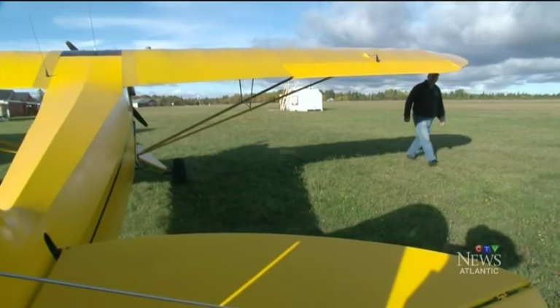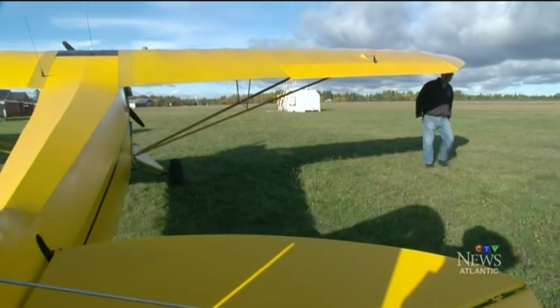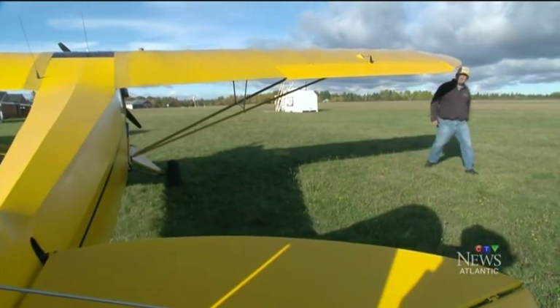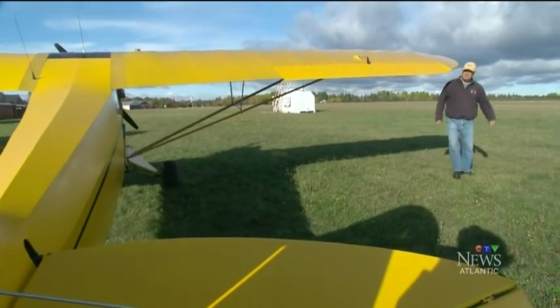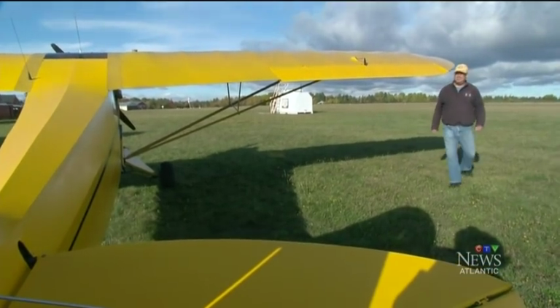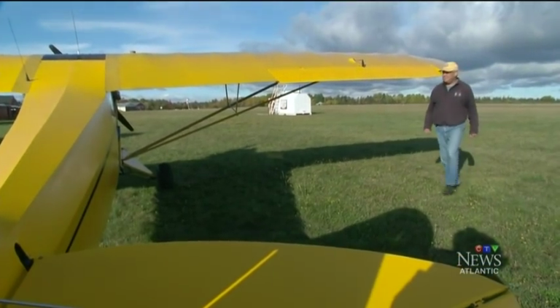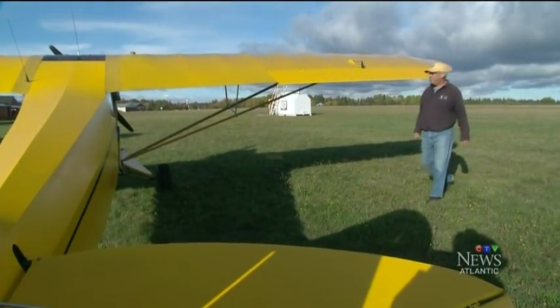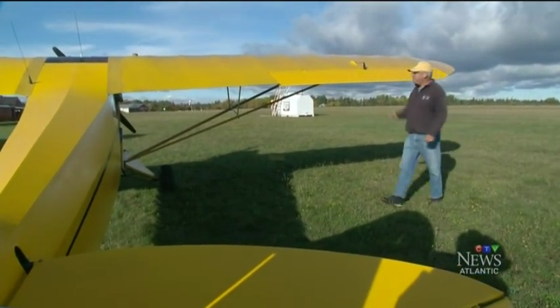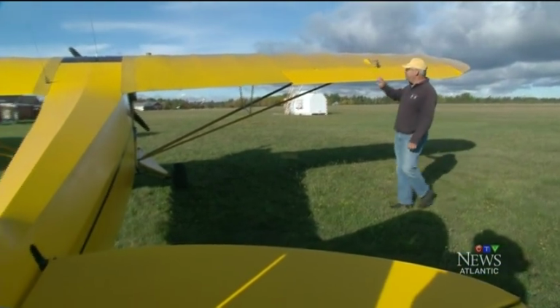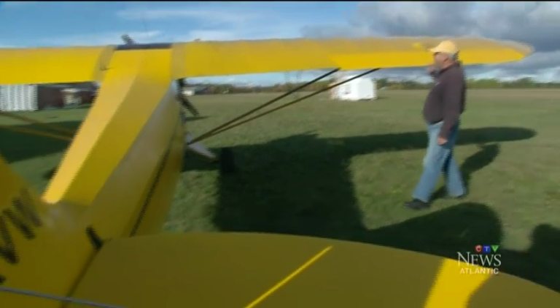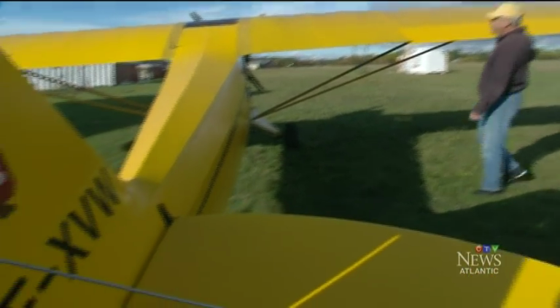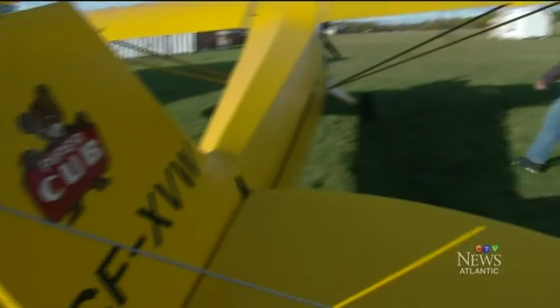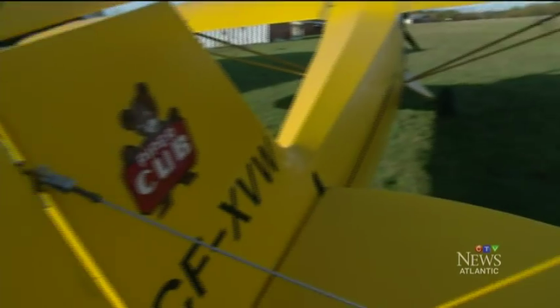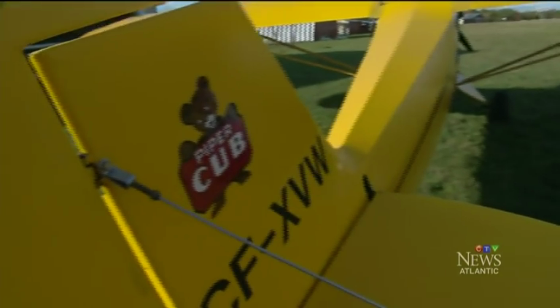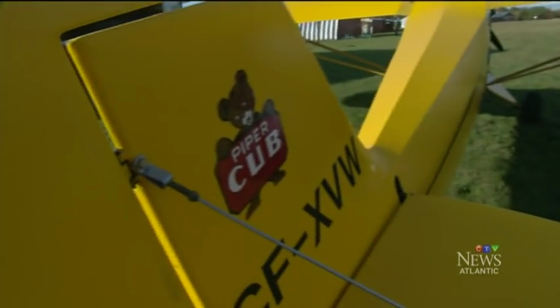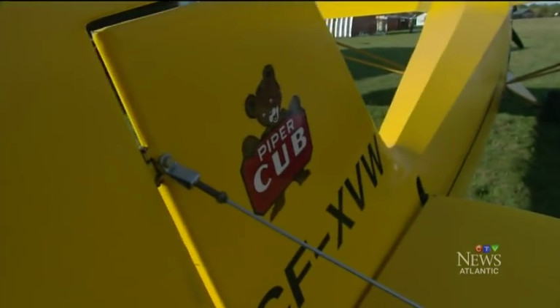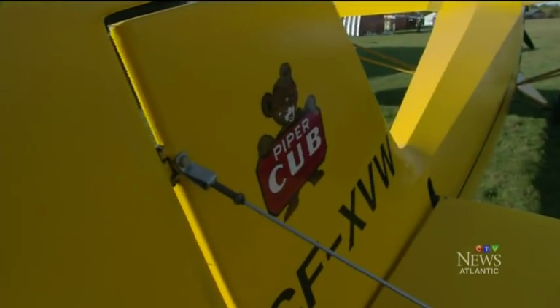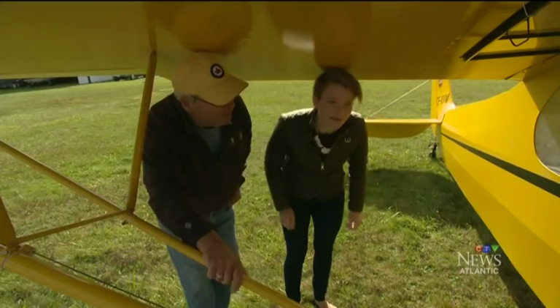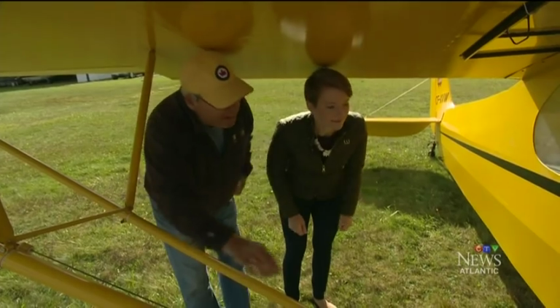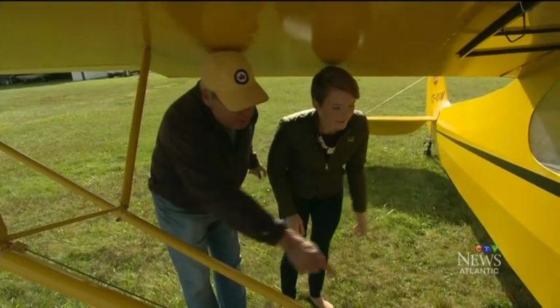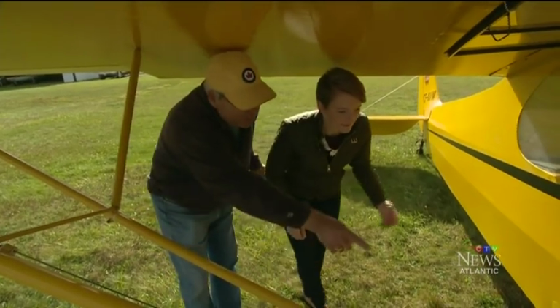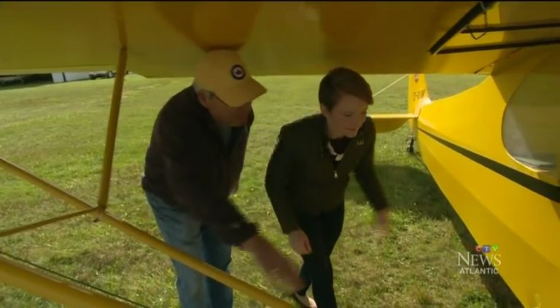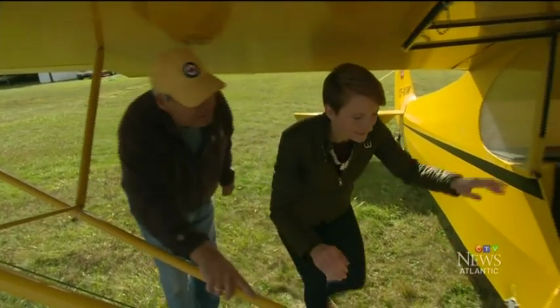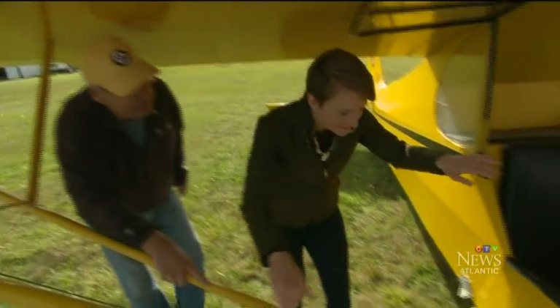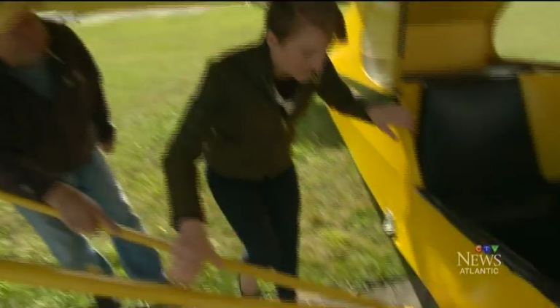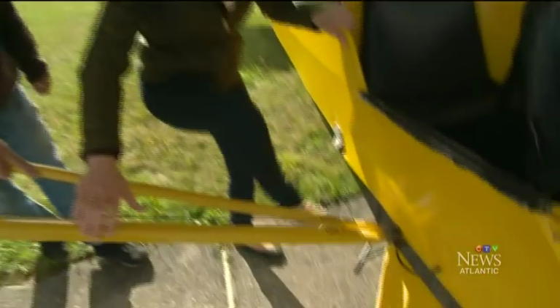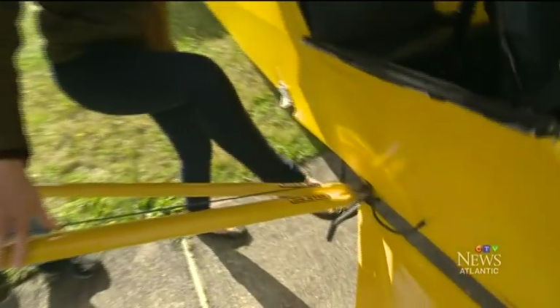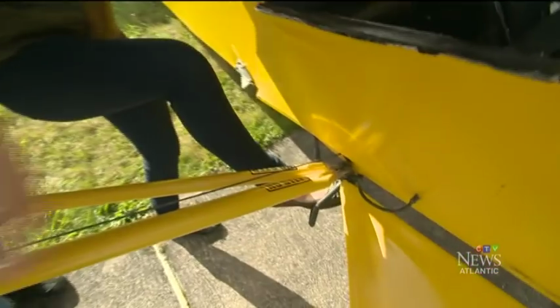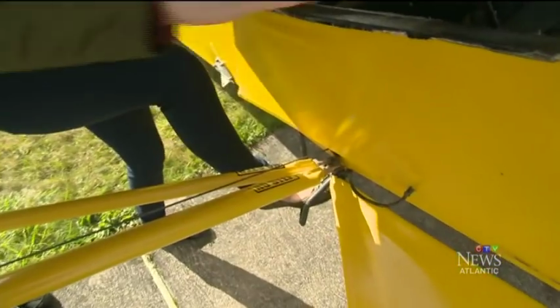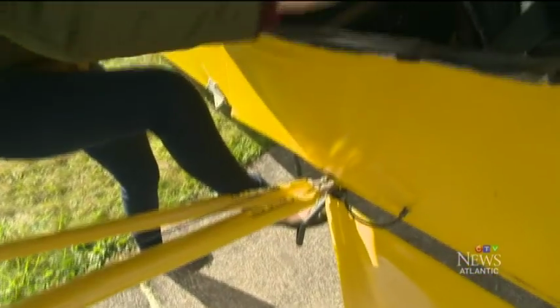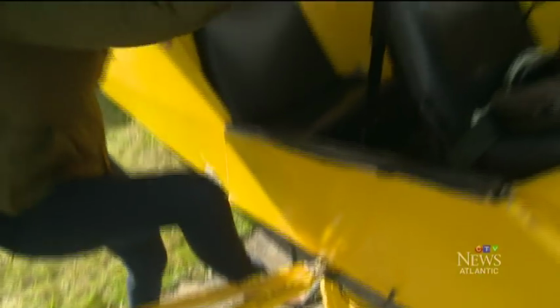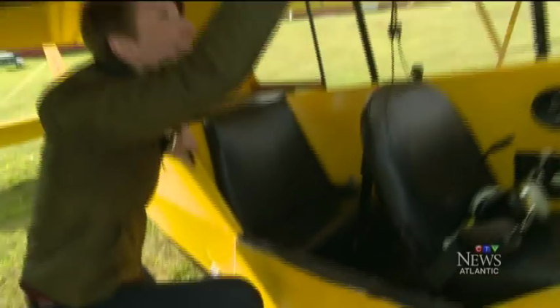As a pilot, he gets to see fall from great heights. Today, he's sharing the view with us. Okay, Kellen, just put your right foot into the stirrup there. And reach up and grab one of those bars.